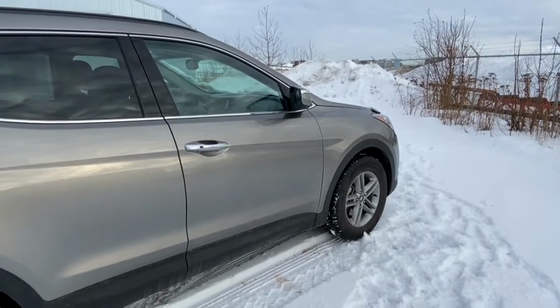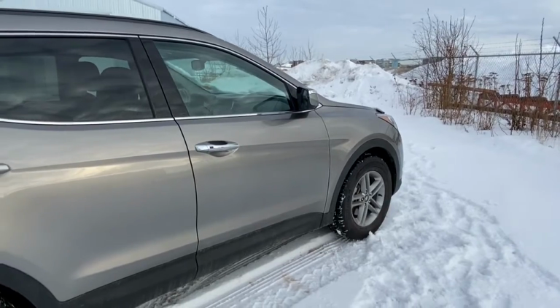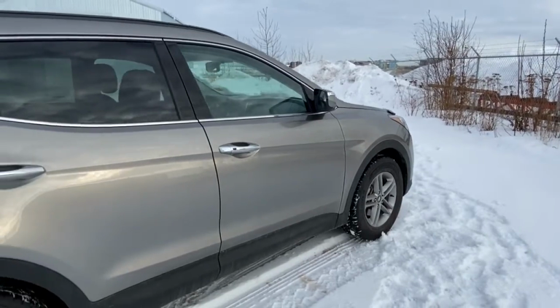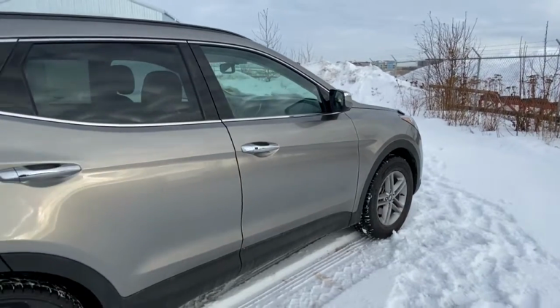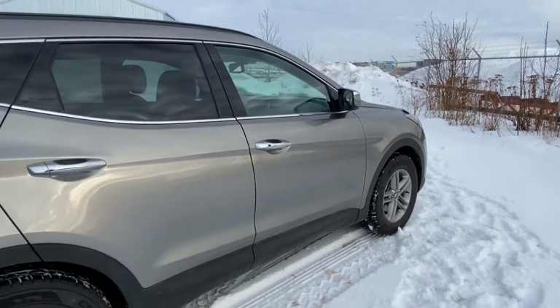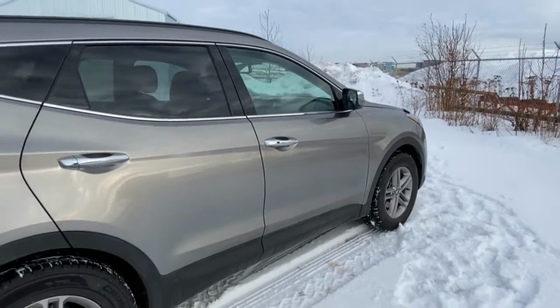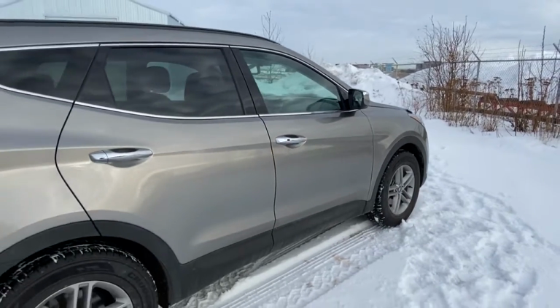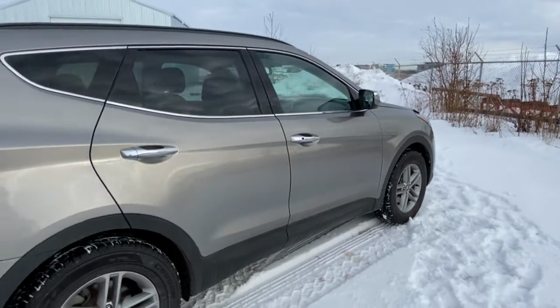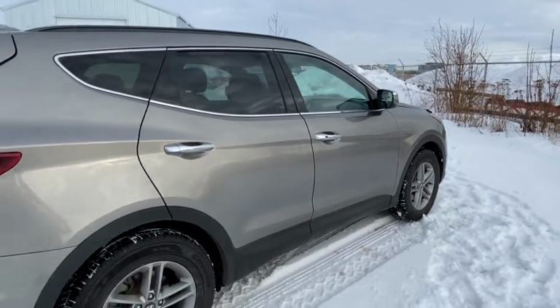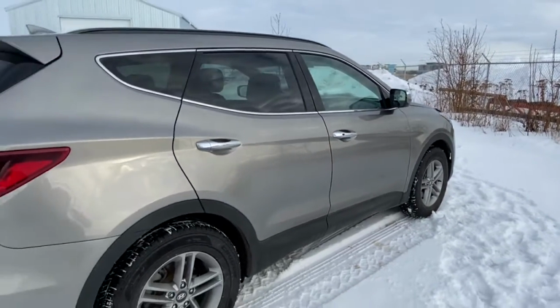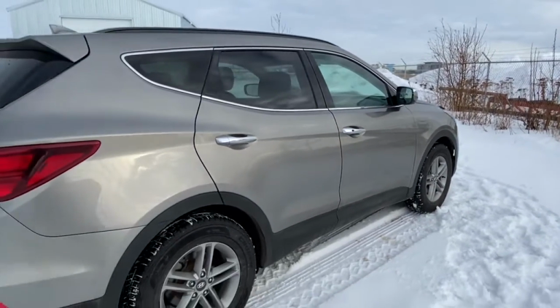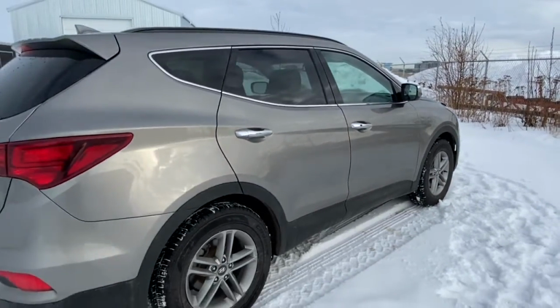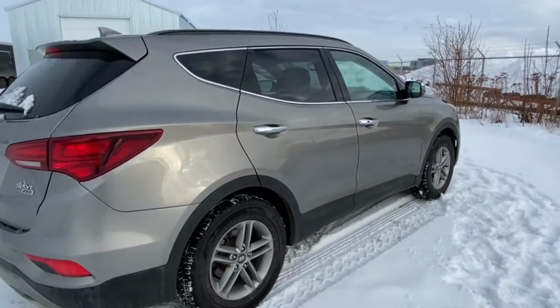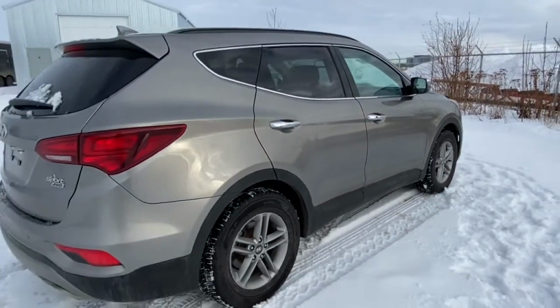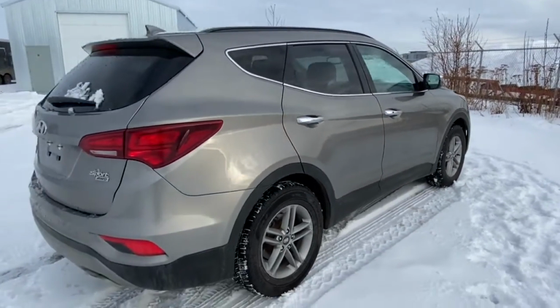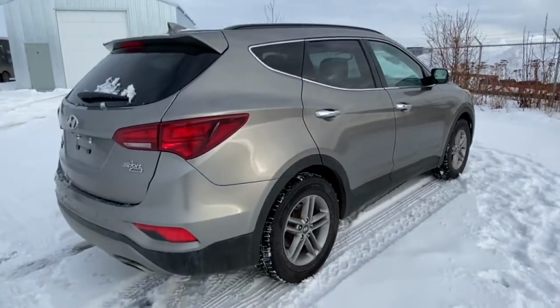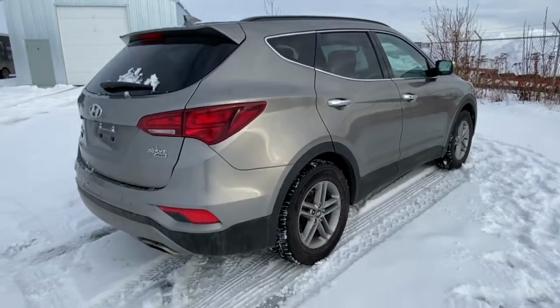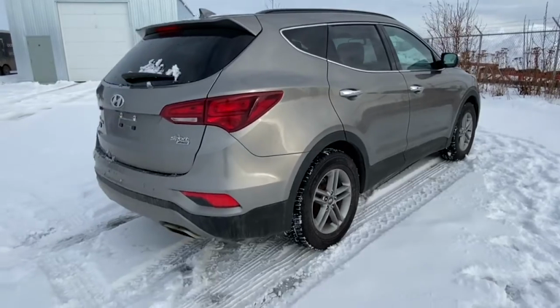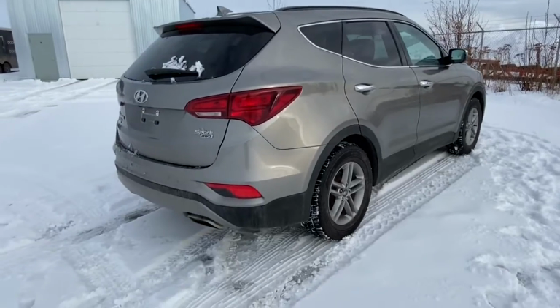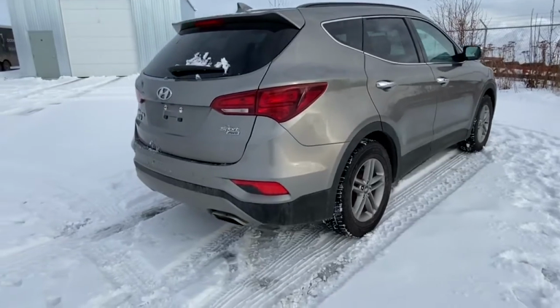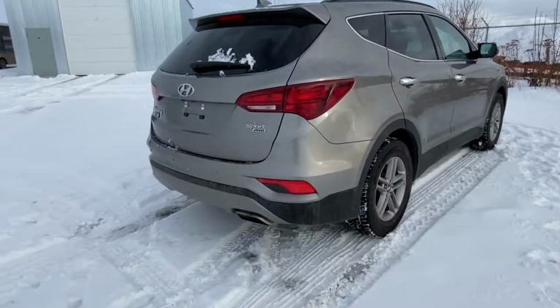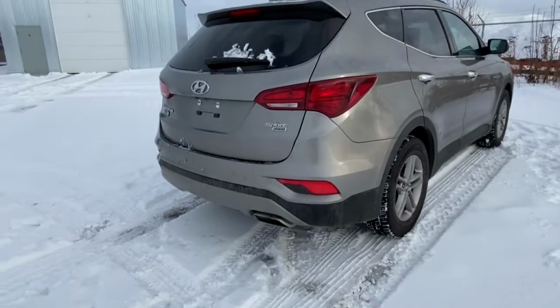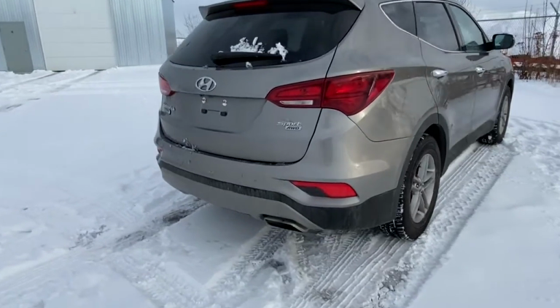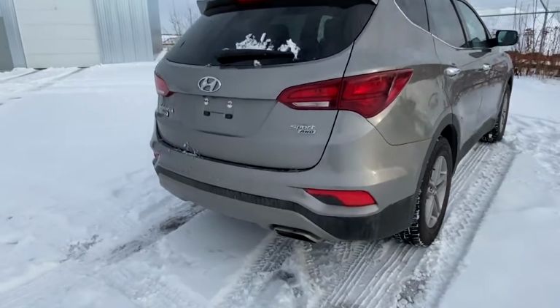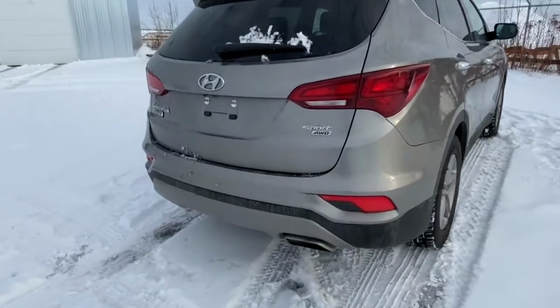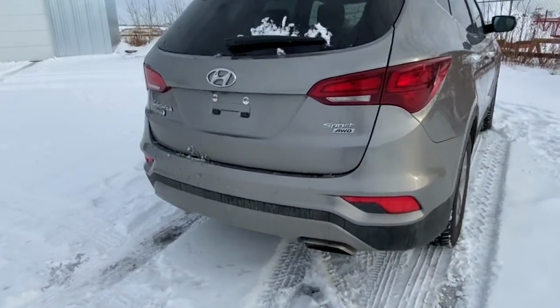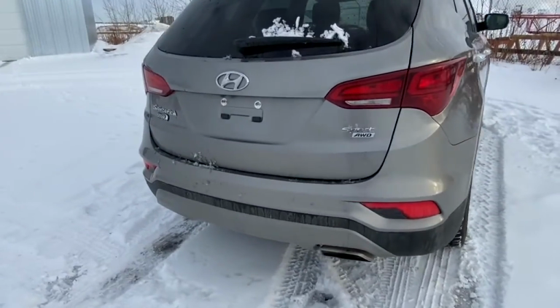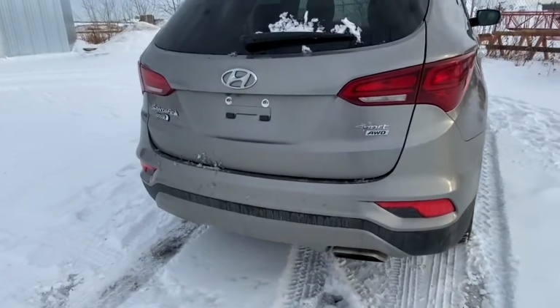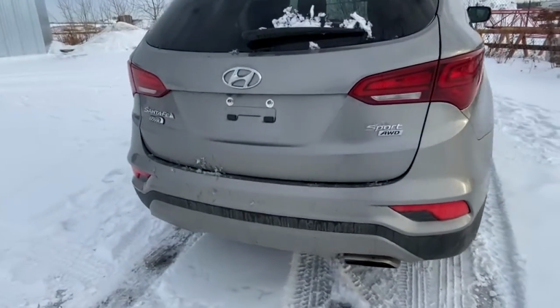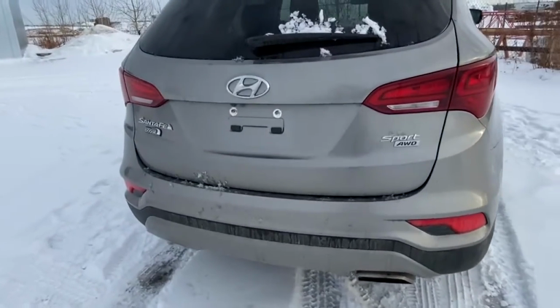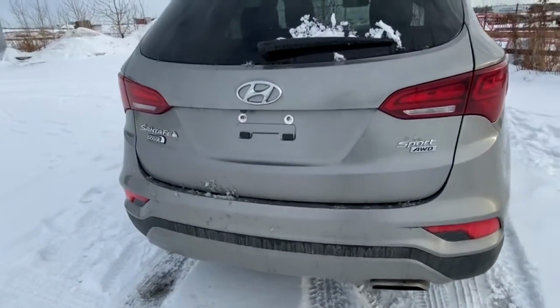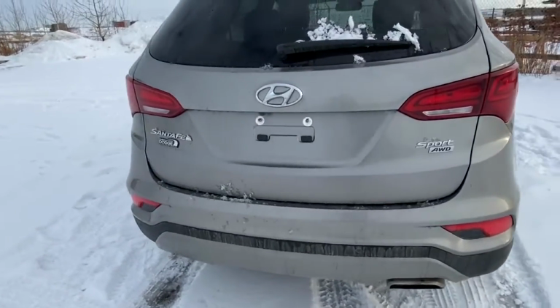Moving down the side of this Santa Fe, it has aluminum wheels and all-wheel drive. It has a backup camera as well with rear parking sensors.